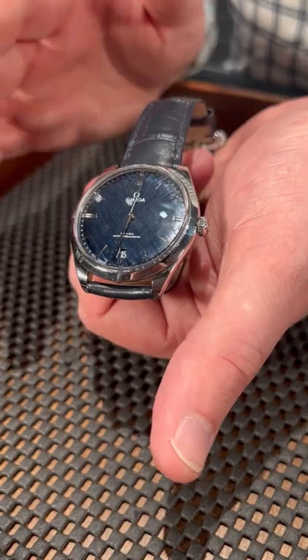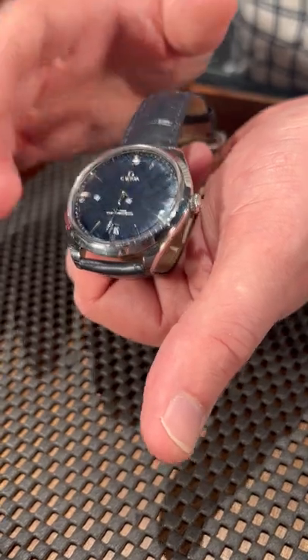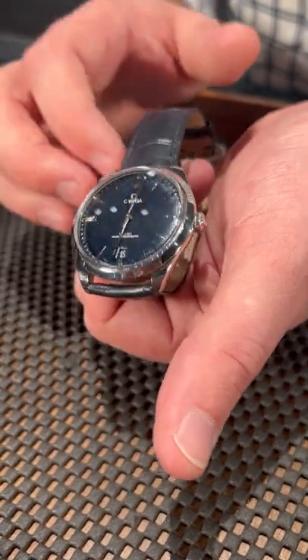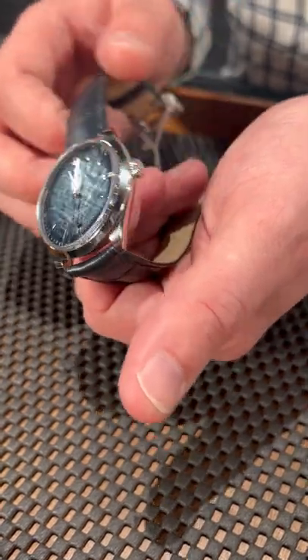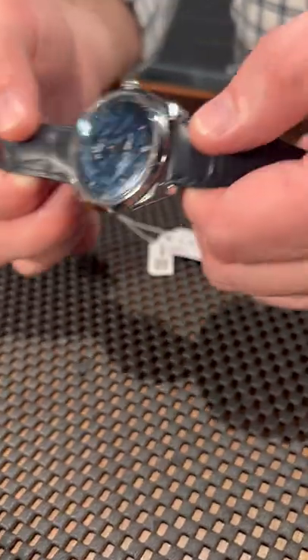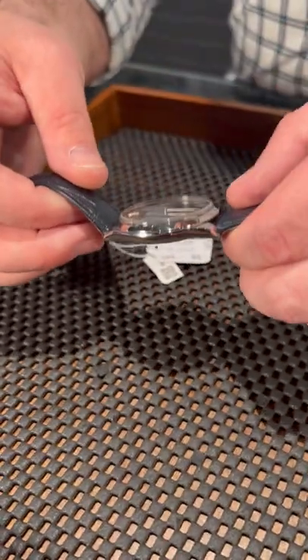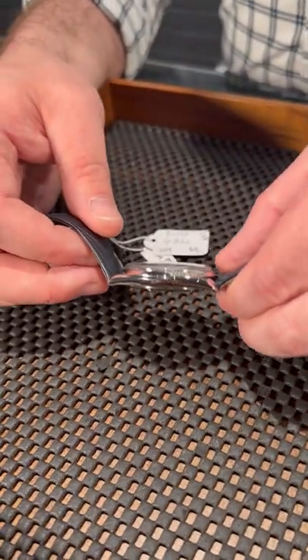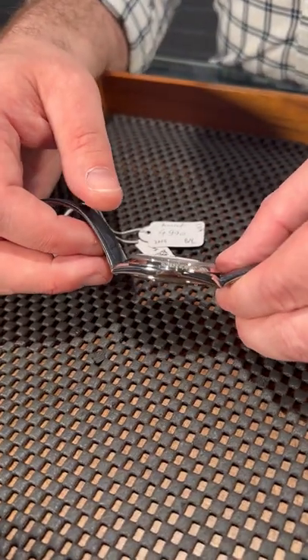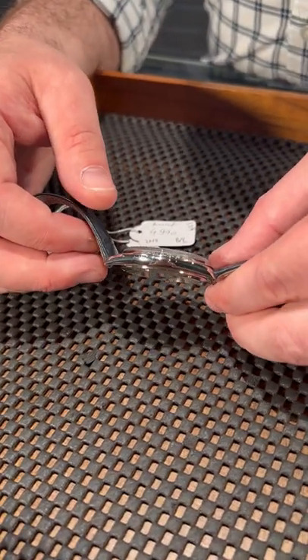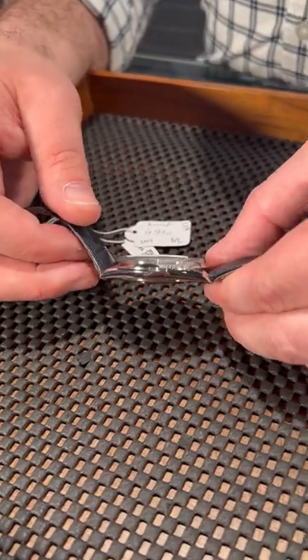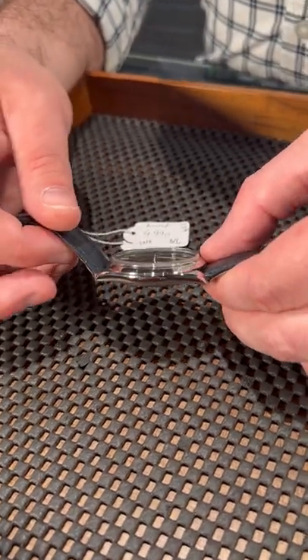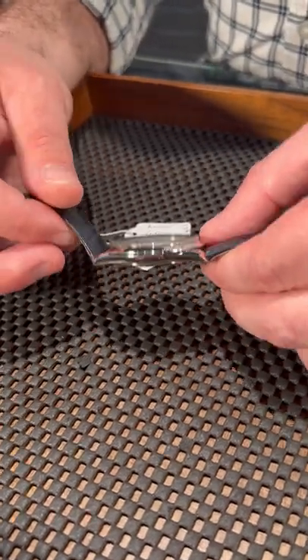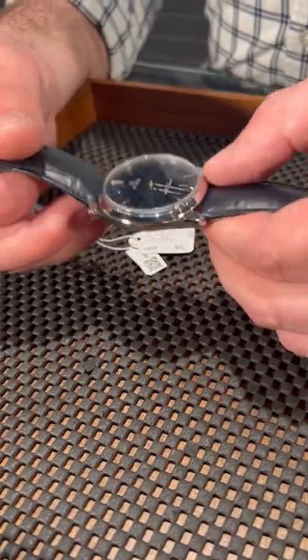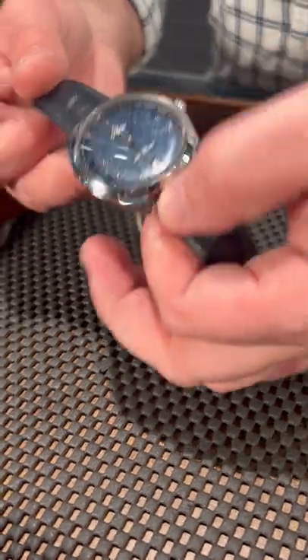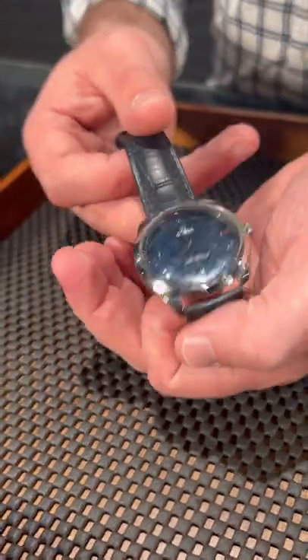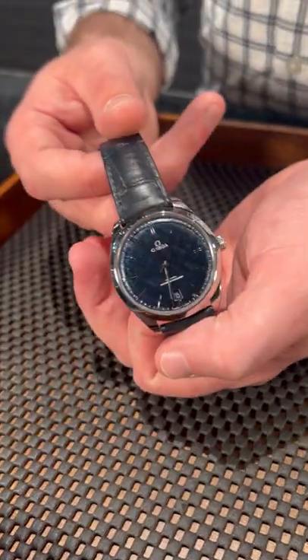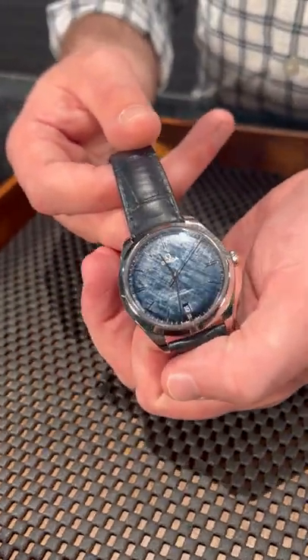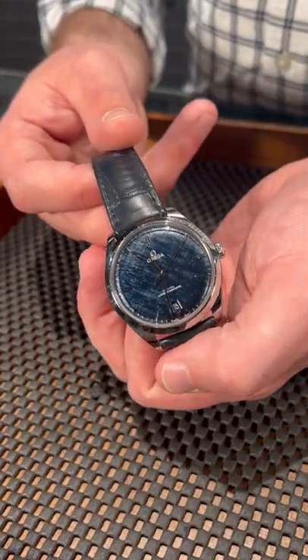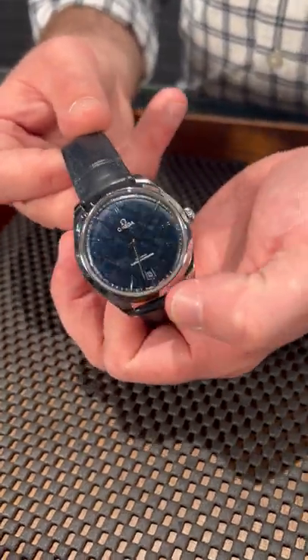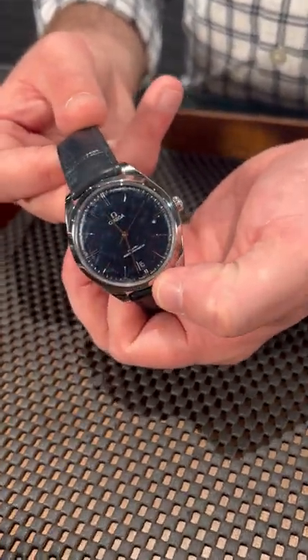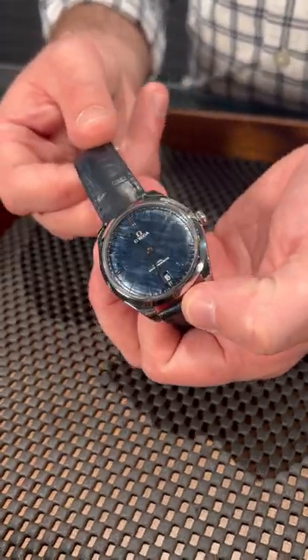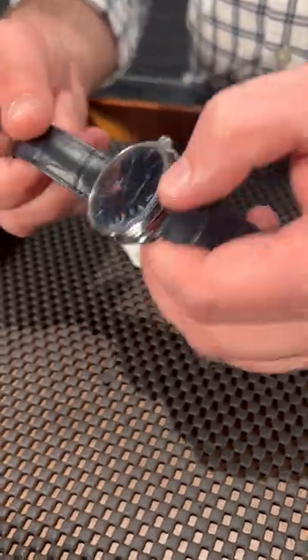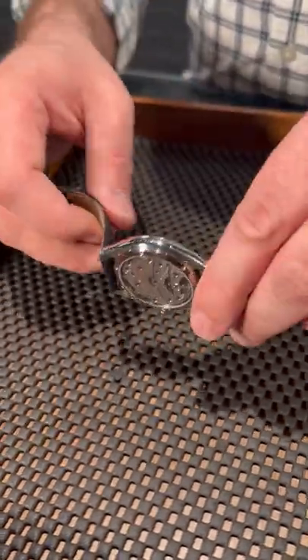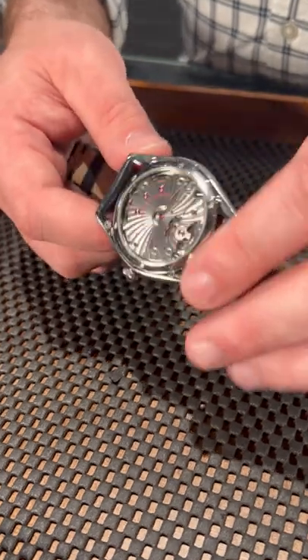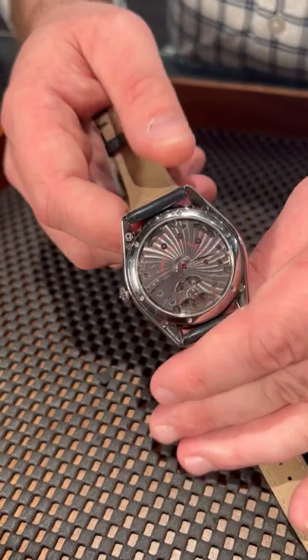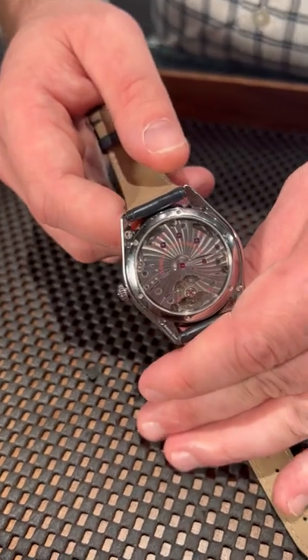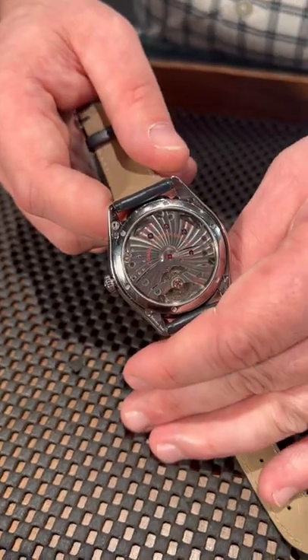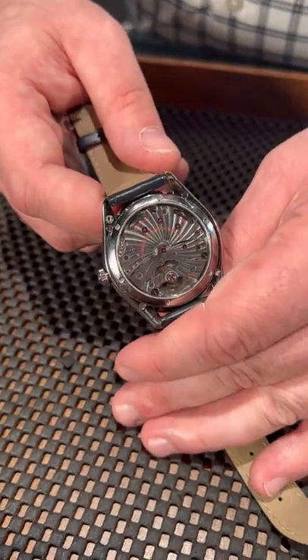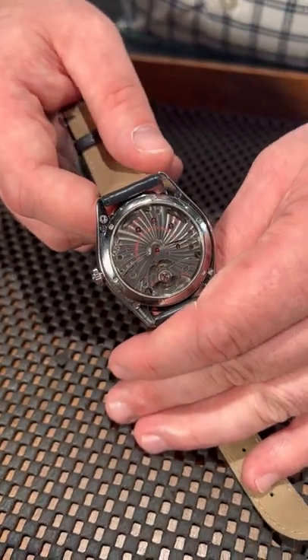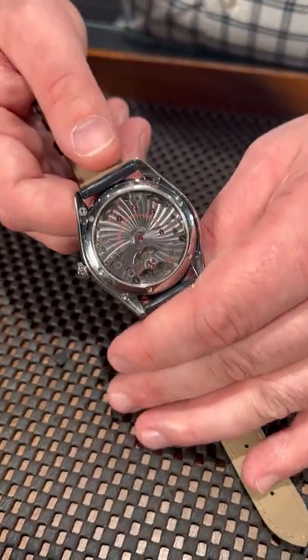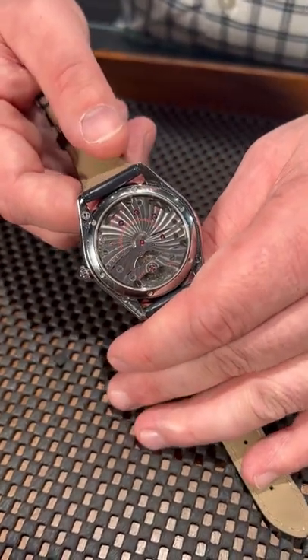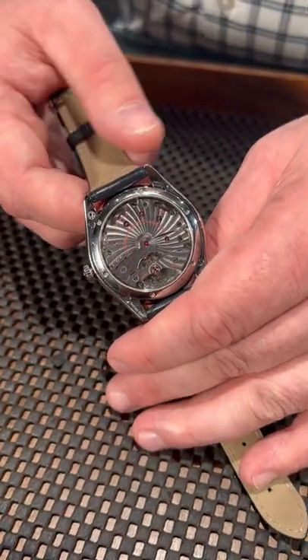This is a 39 millimeter case, super thin watch at around eight or nine millimeters thick, with this amazing blue dial. It does have the date, which is very useful. But that movement — you don't have a rotor with this watch.